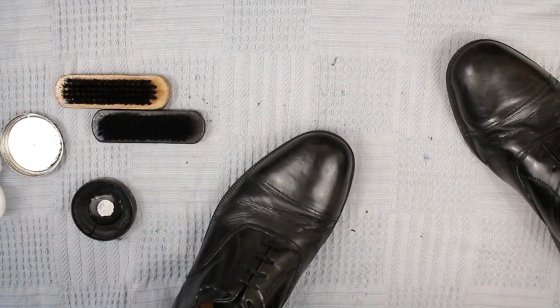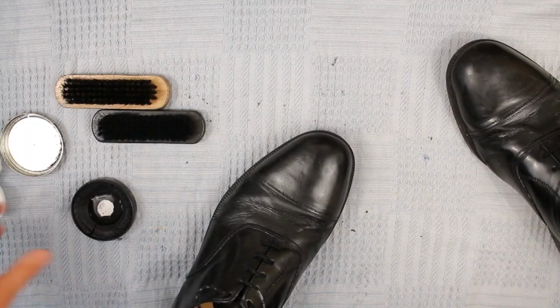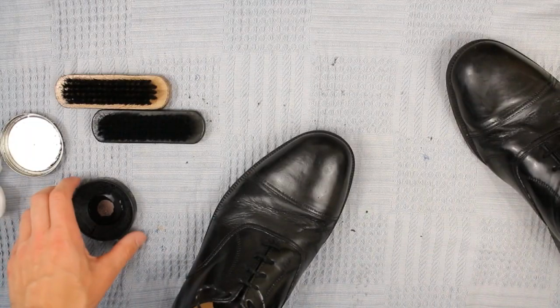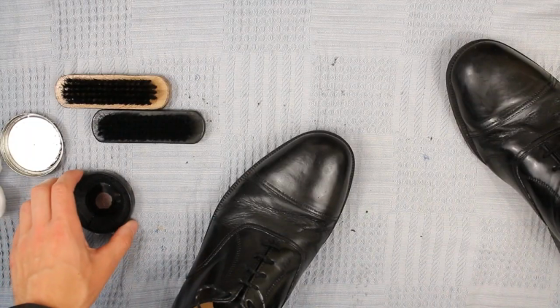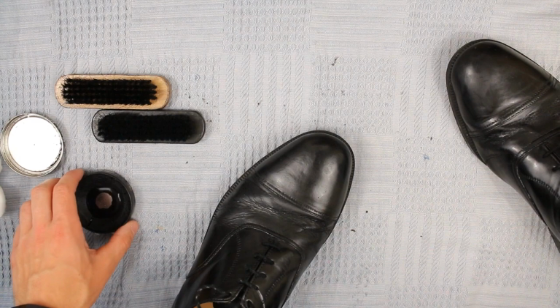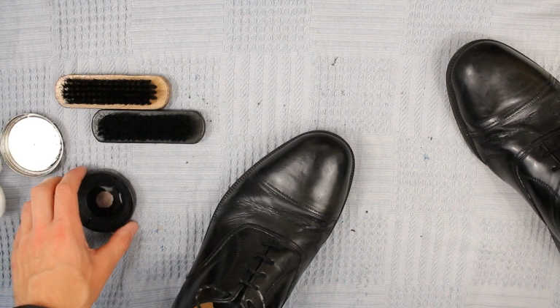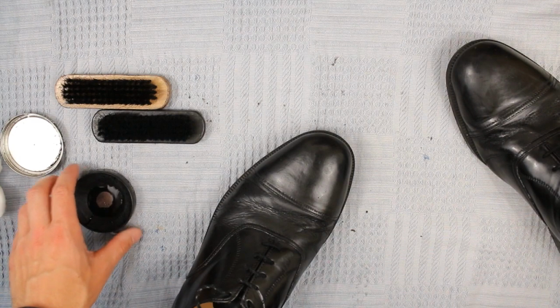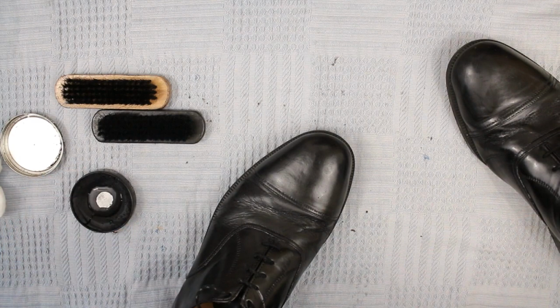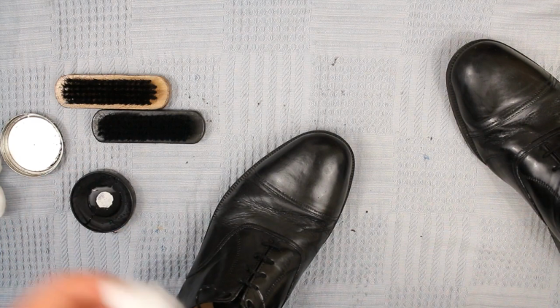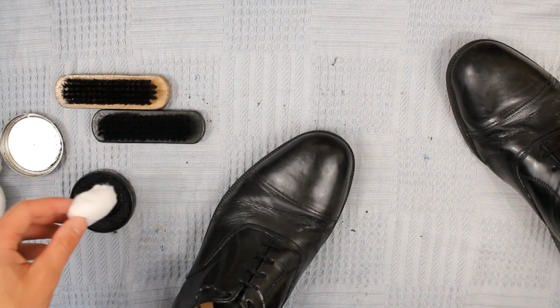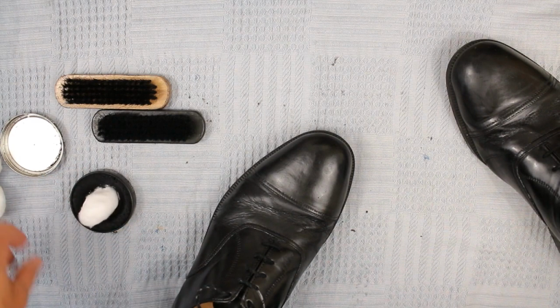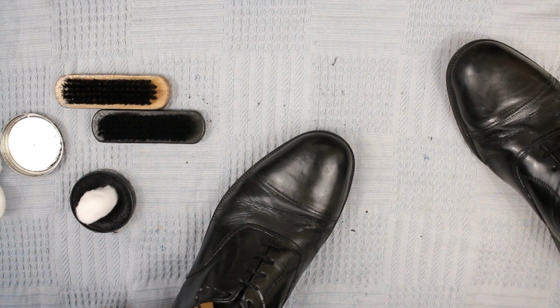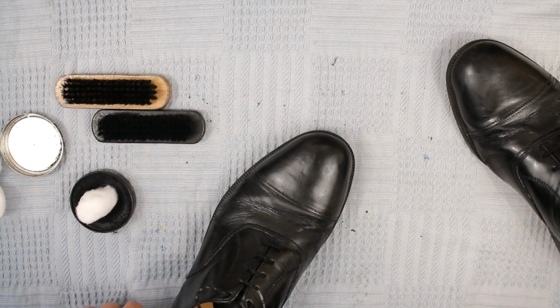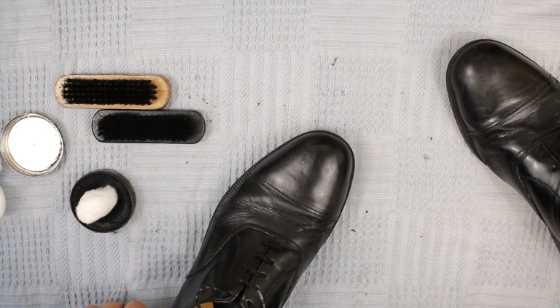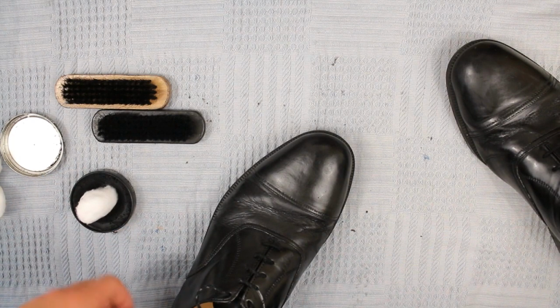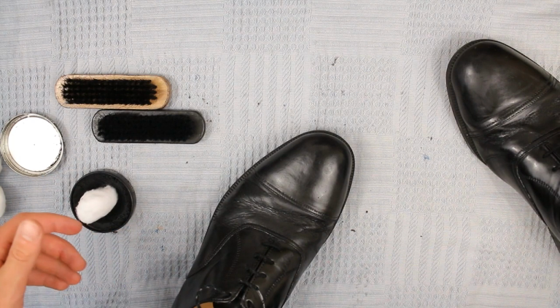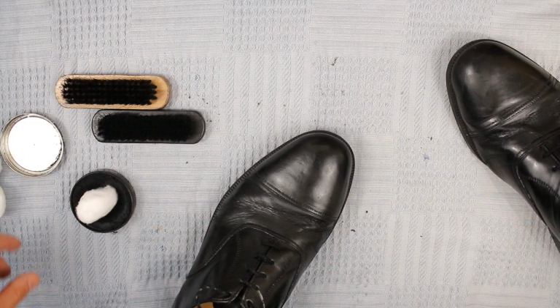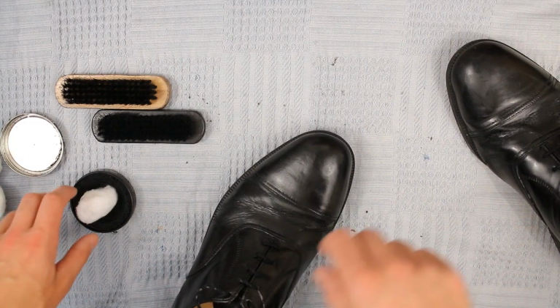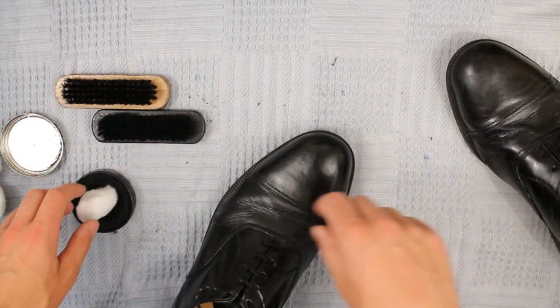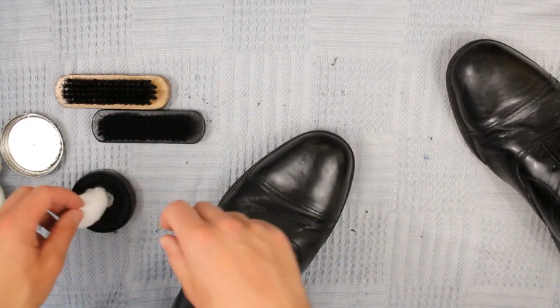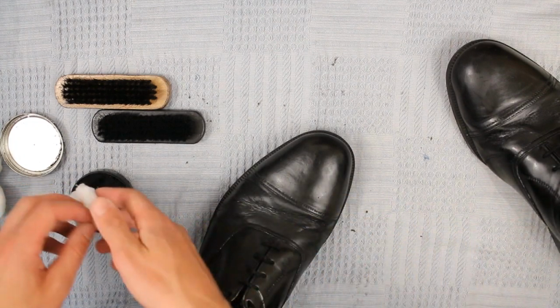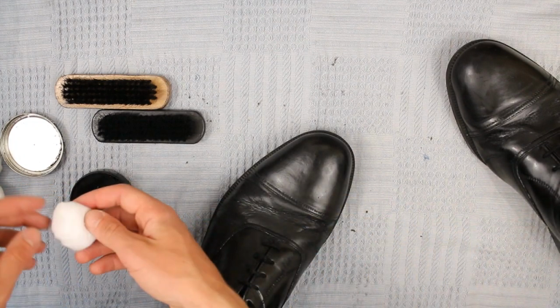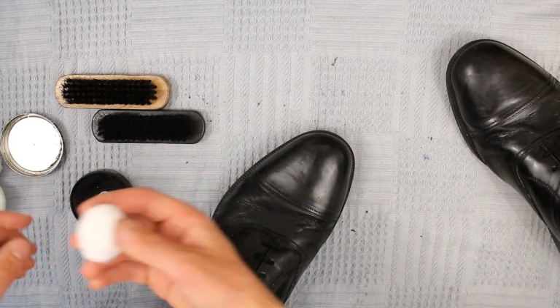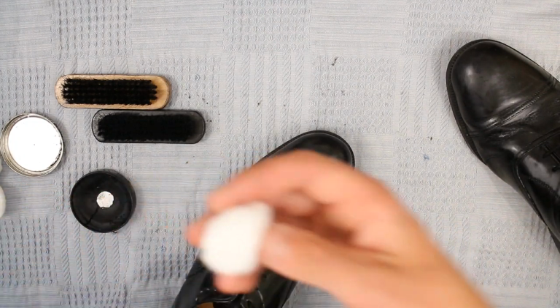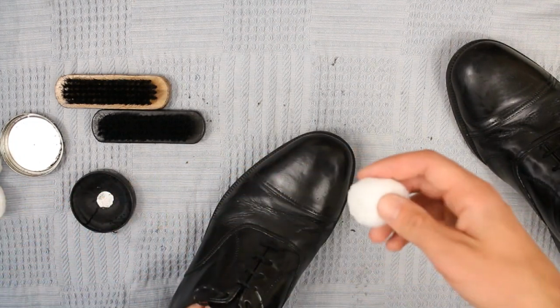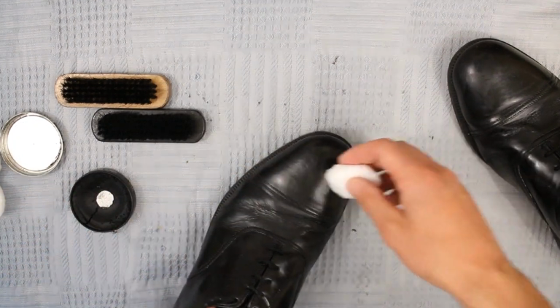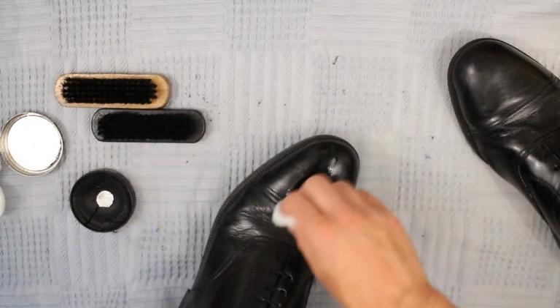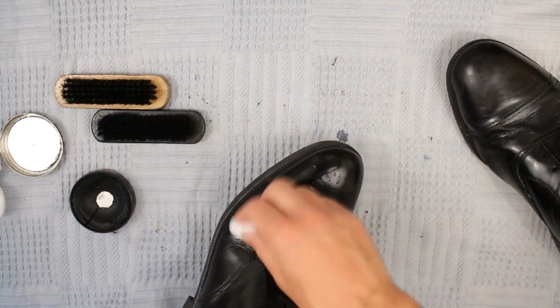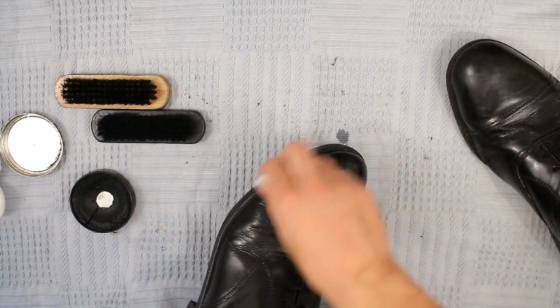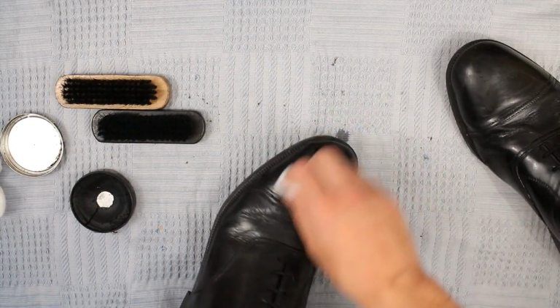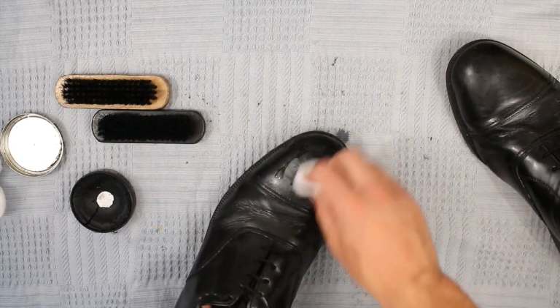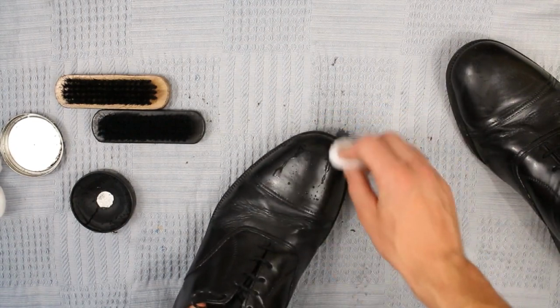So first of all what we're going to do is clean the shoes to get all the old polish off and any dirt, any grit. So with that, just a wet cotton wool ball and then just wipe it over the toe cap of the shoe to start with, making sure any dirt you do pick up you don't then transfer to the rest of the shoe.